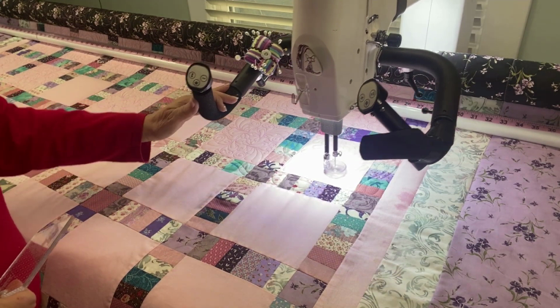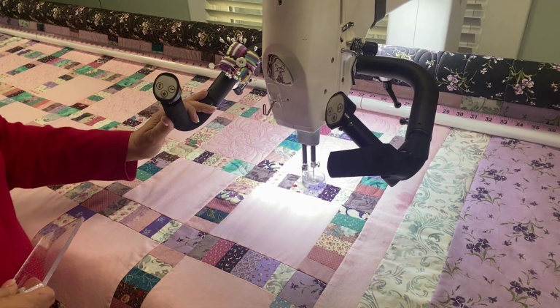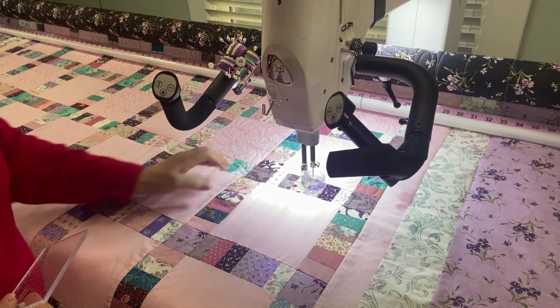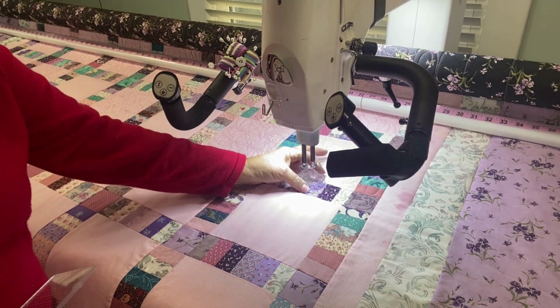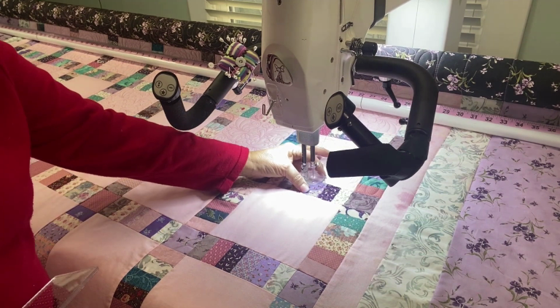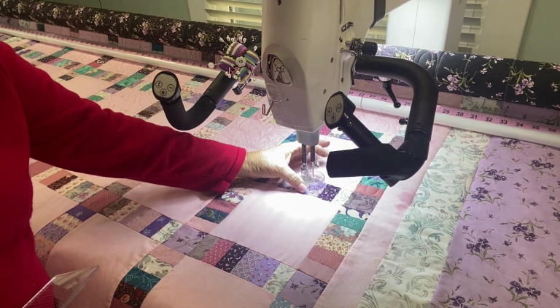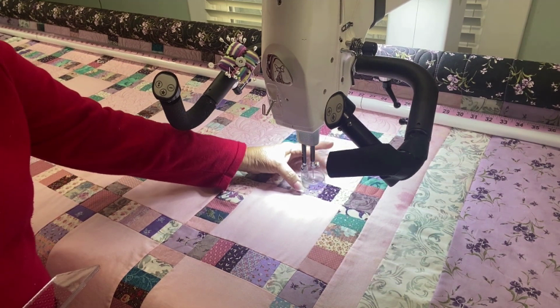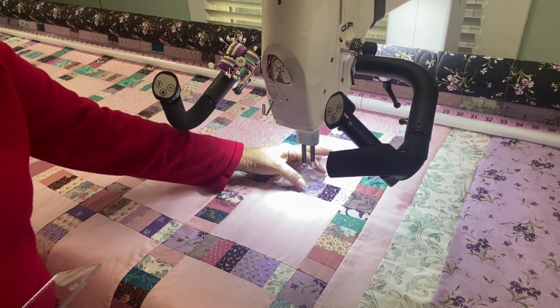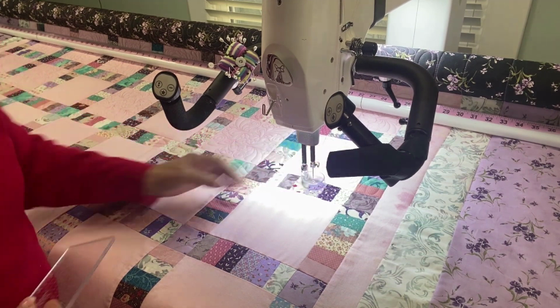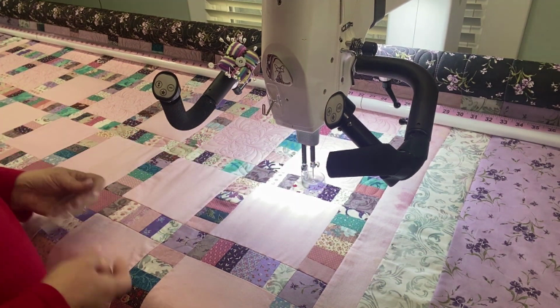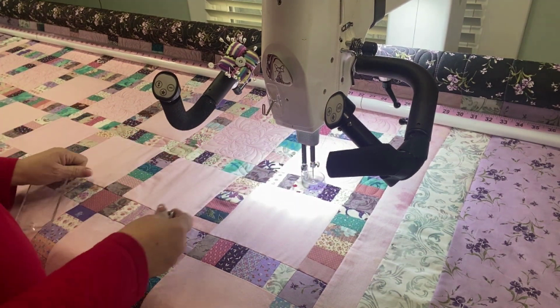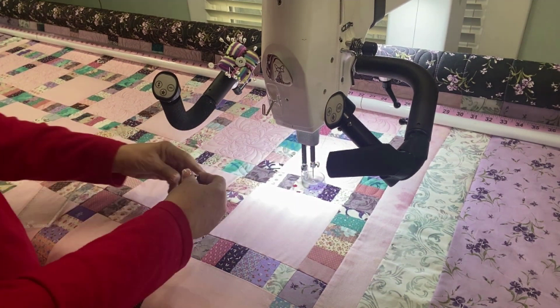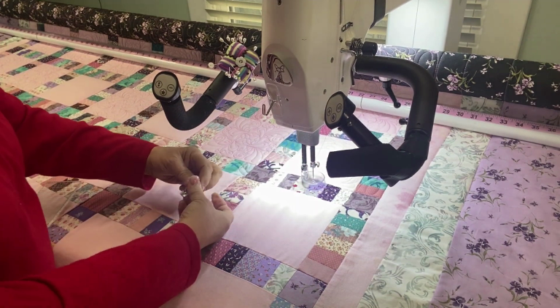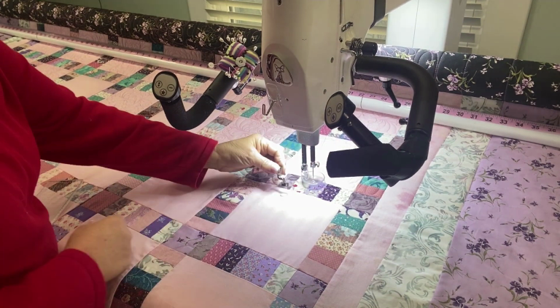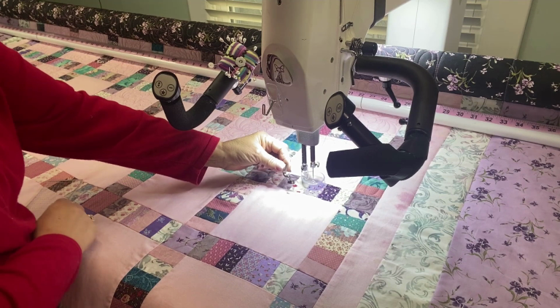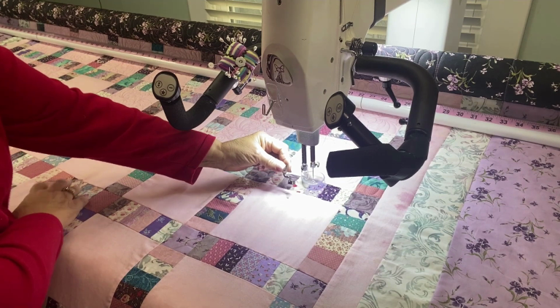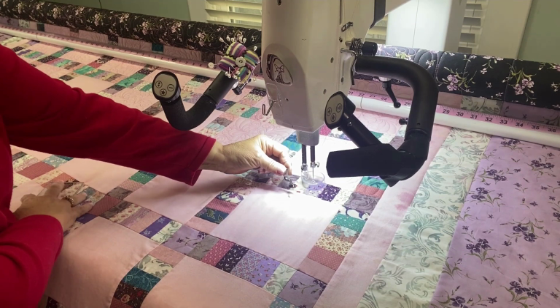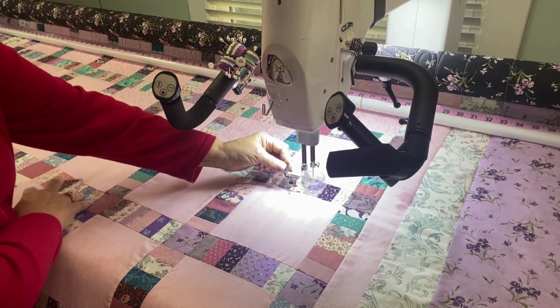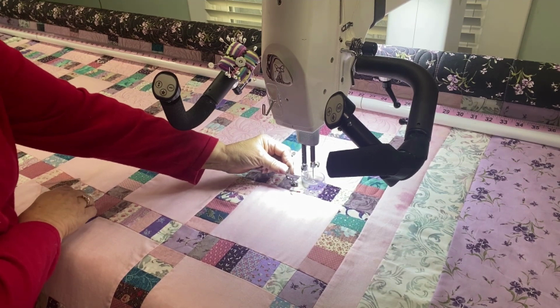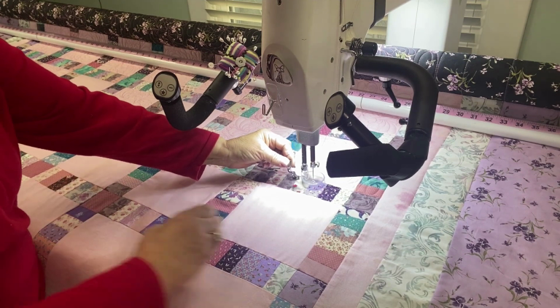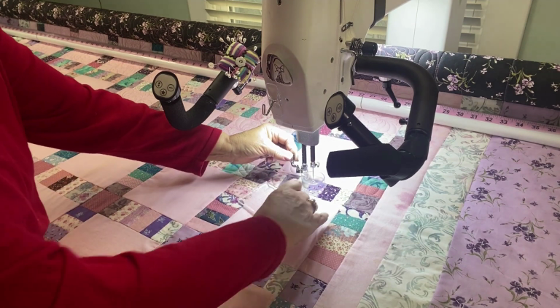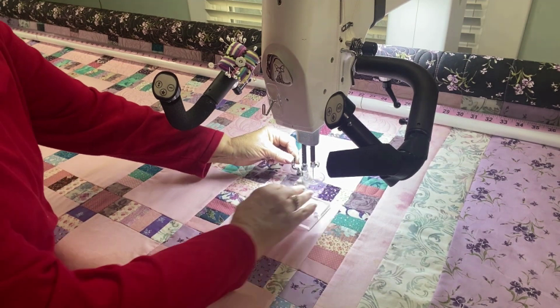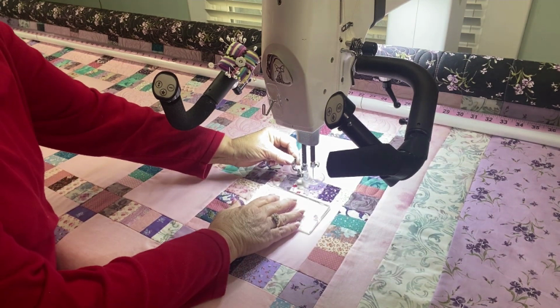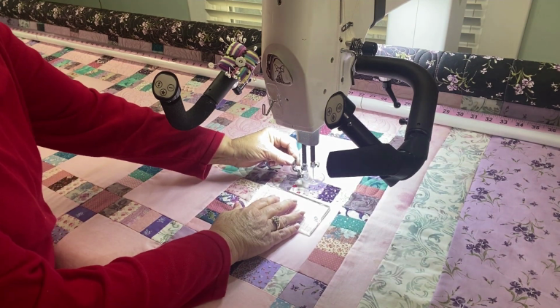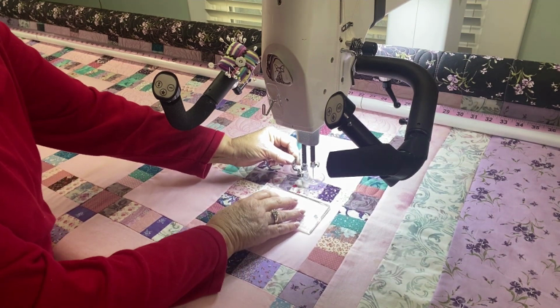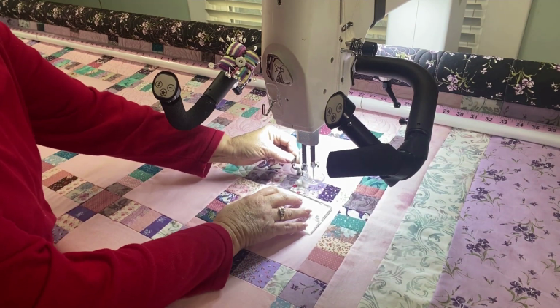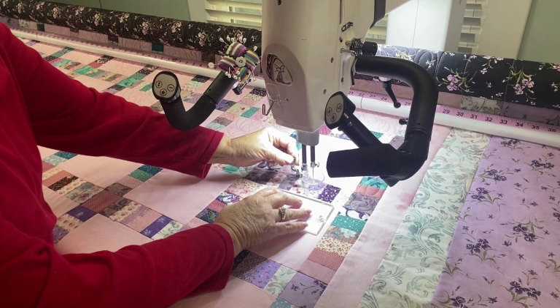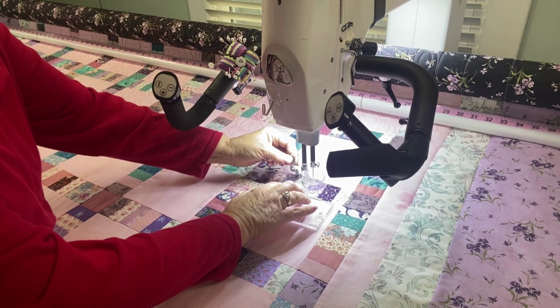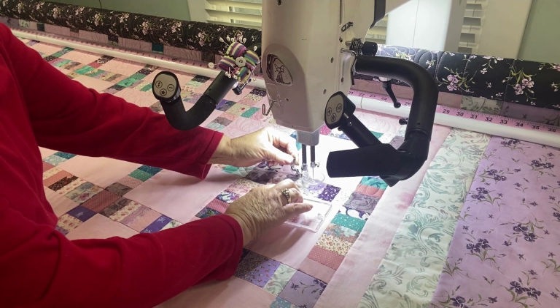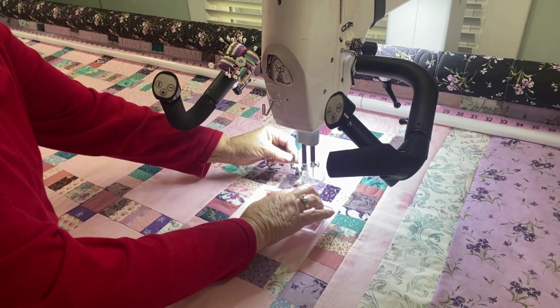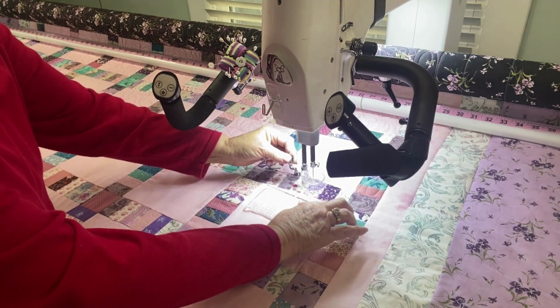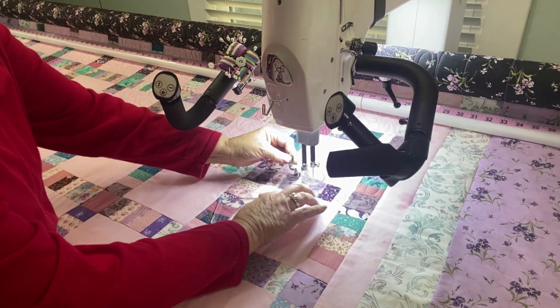One method is to remove my glide foot, add a sure foot, make sure my ruler base is on, use a ruler, and move my long arm along the ditch to stitch.